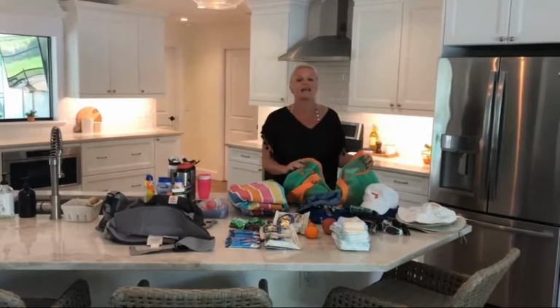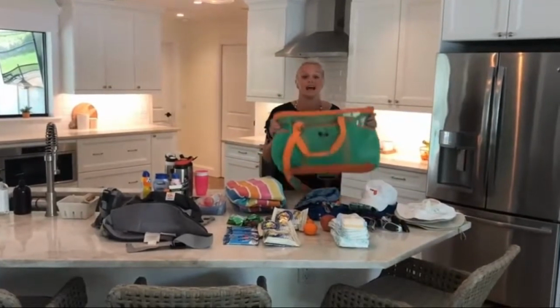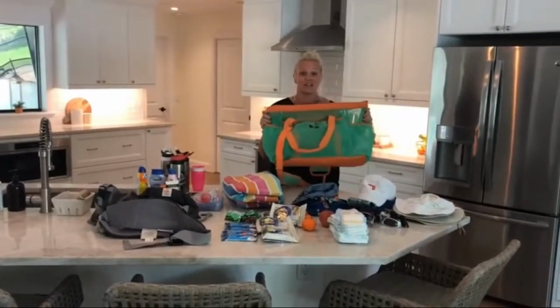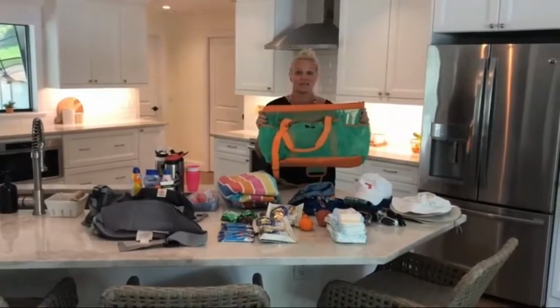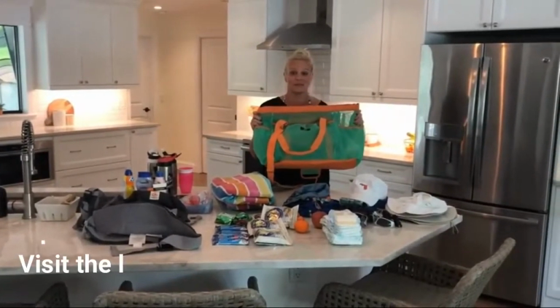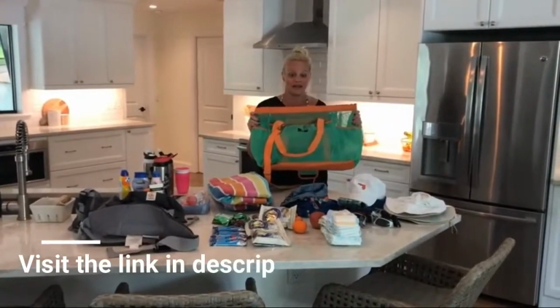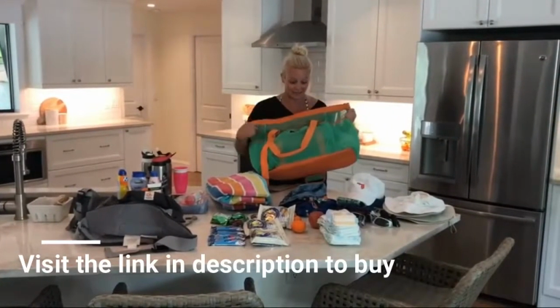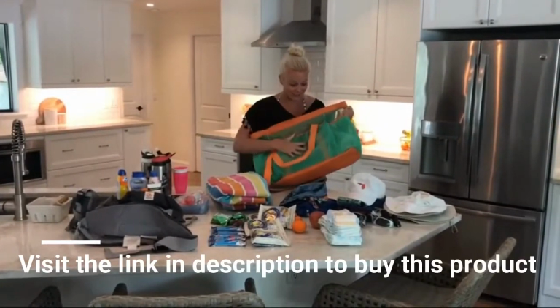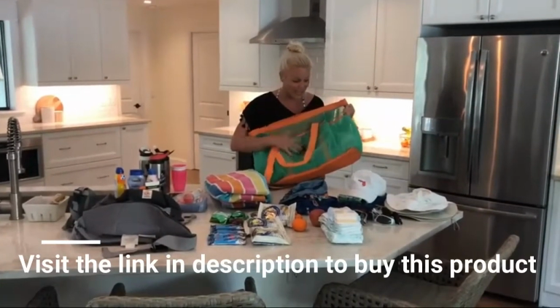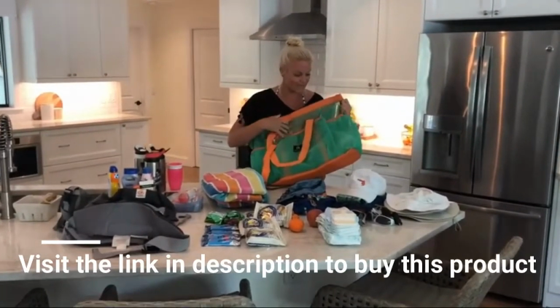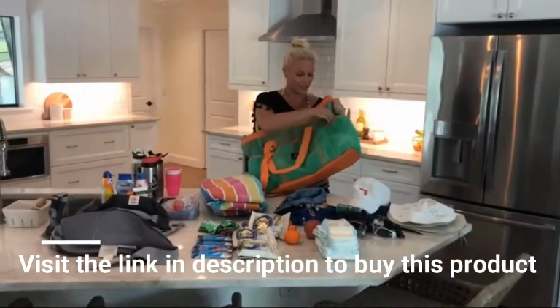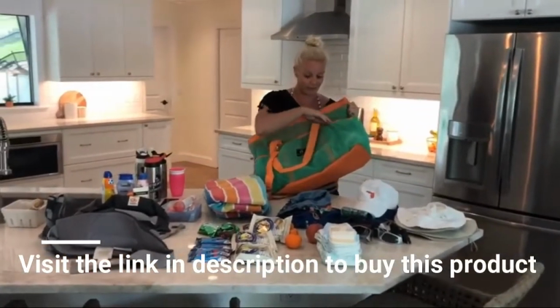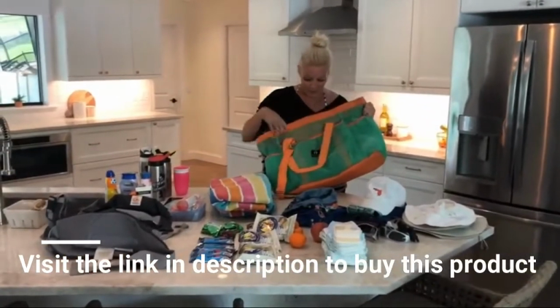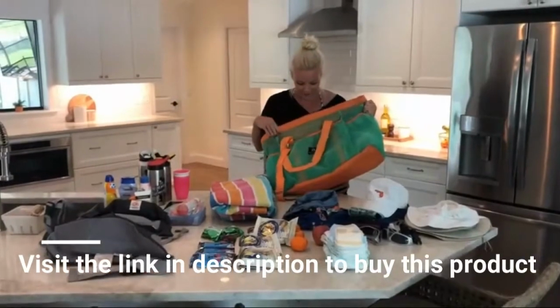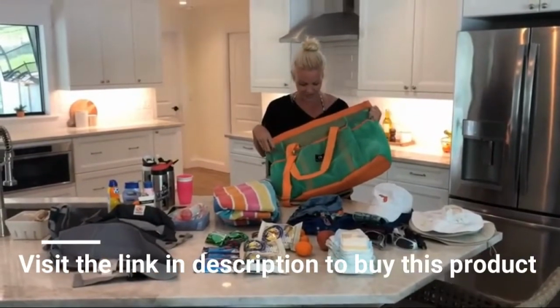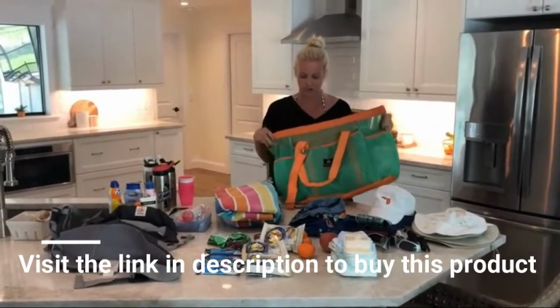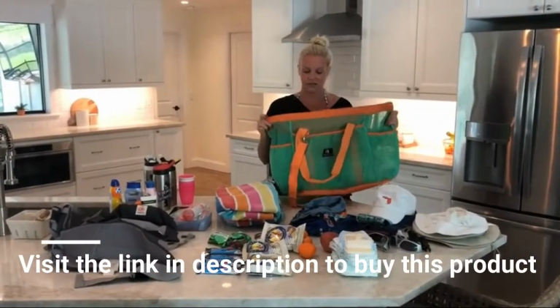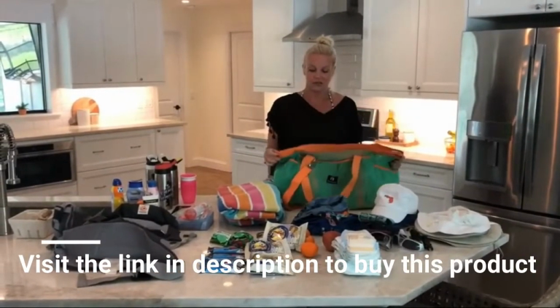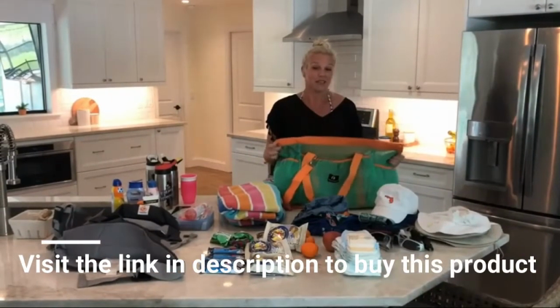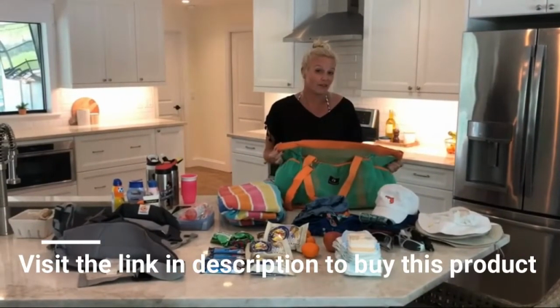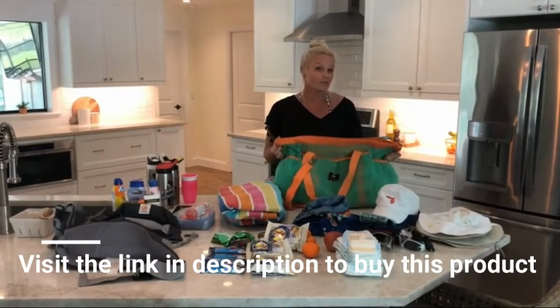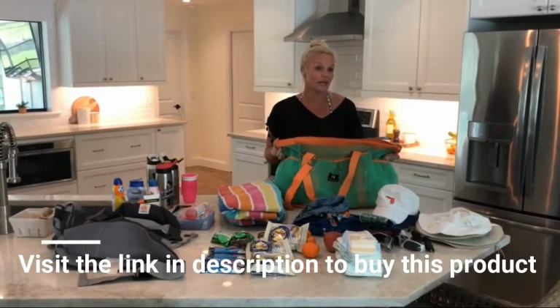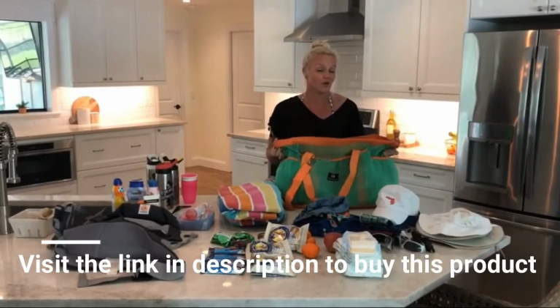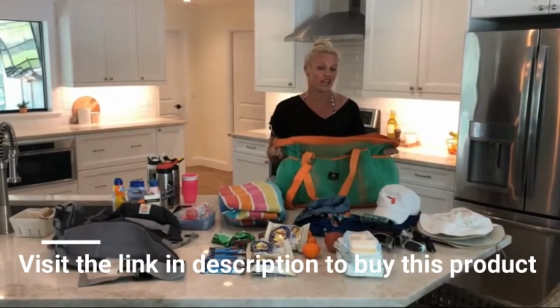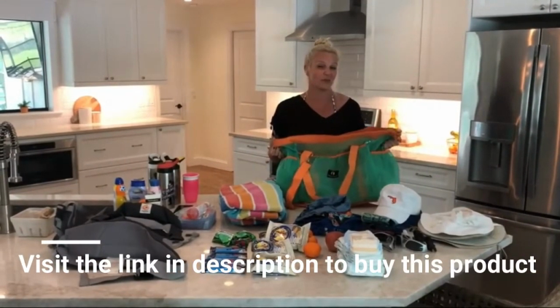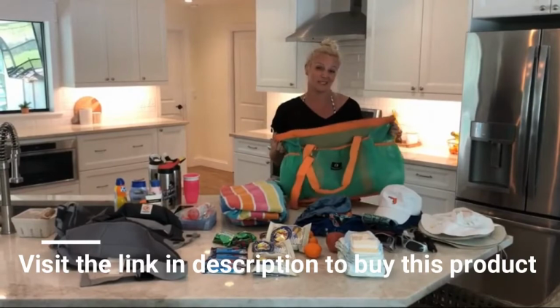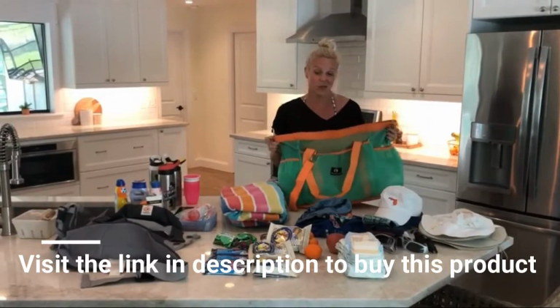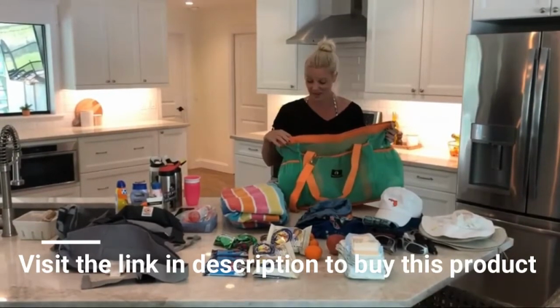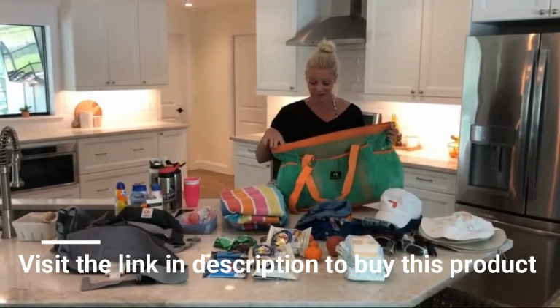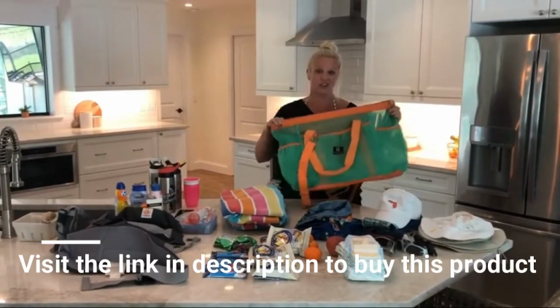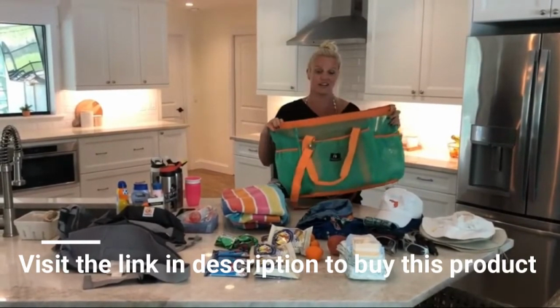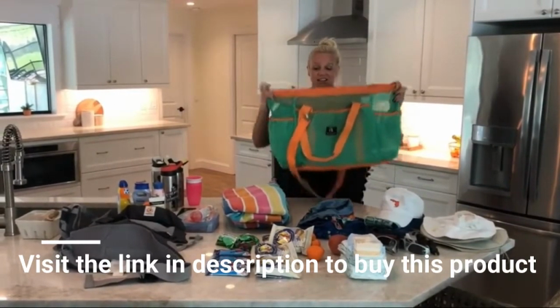I am dying to tell you guys about this beach bag. I have literally been looking for a beach bag this size for what seems like forever, almost to the point I told Chad that we were going to invent one, make one, because I could not find anything like it.